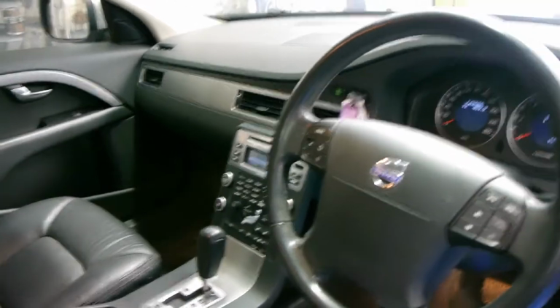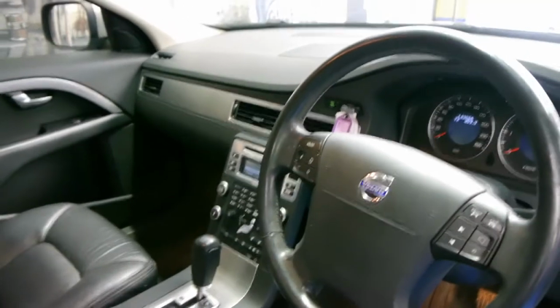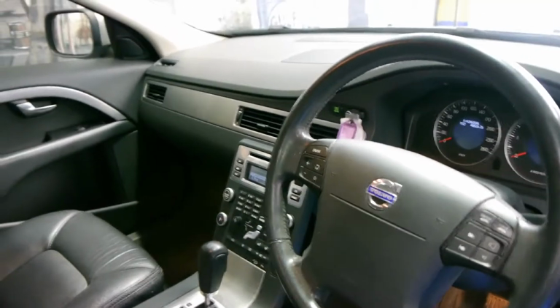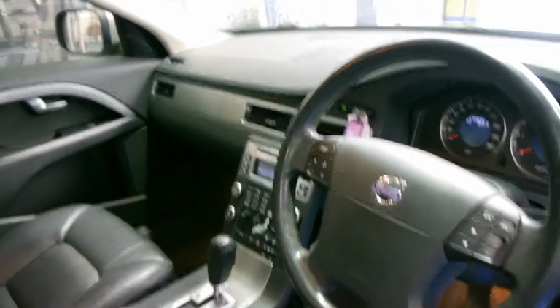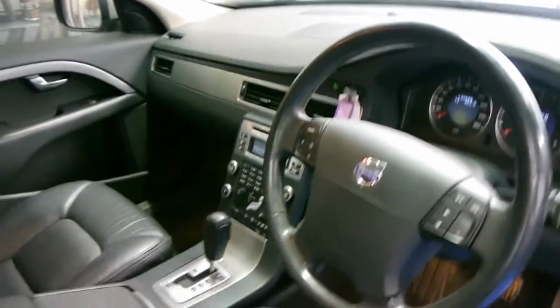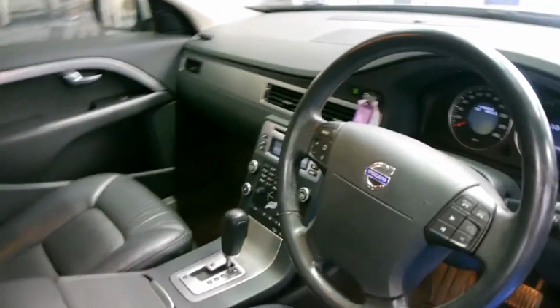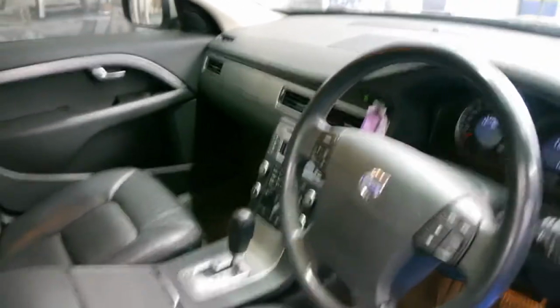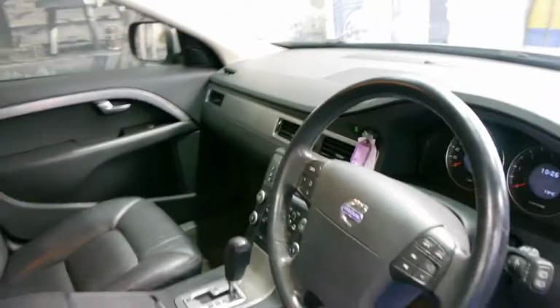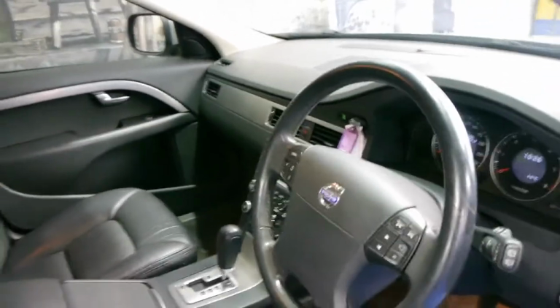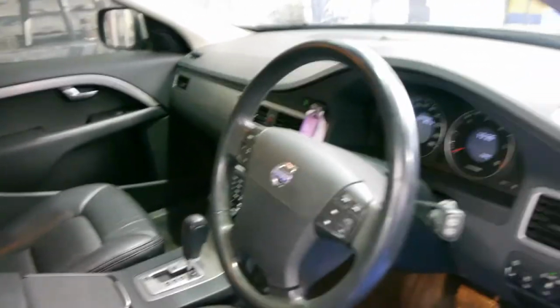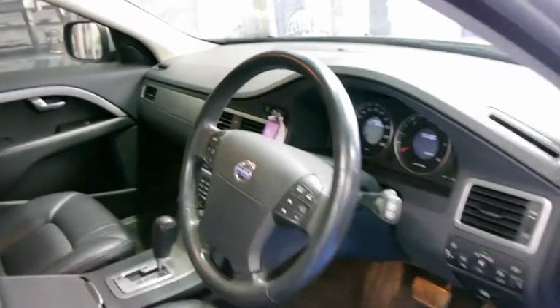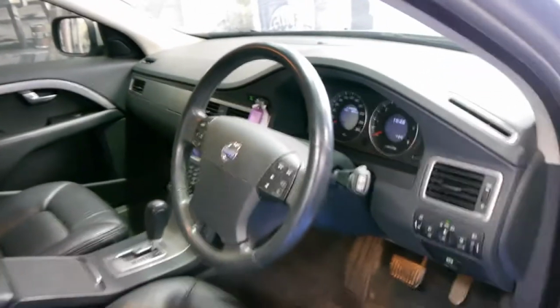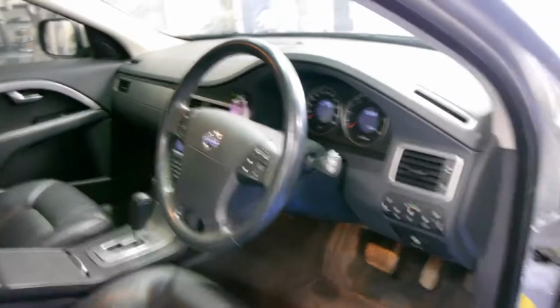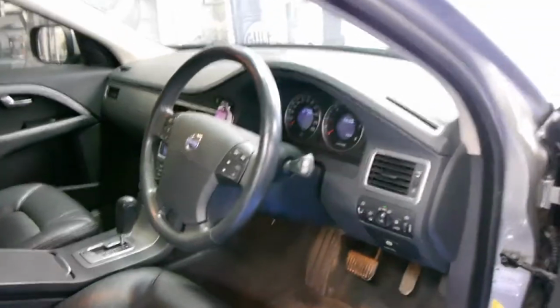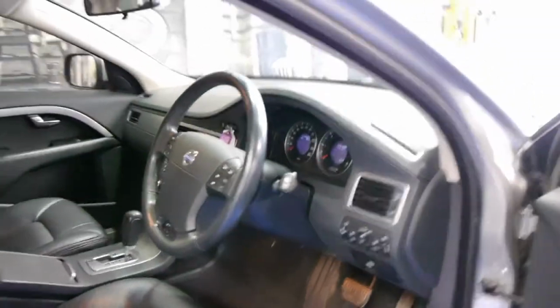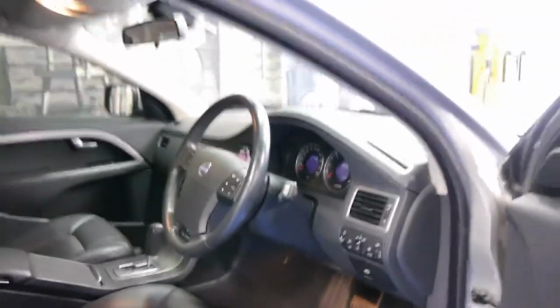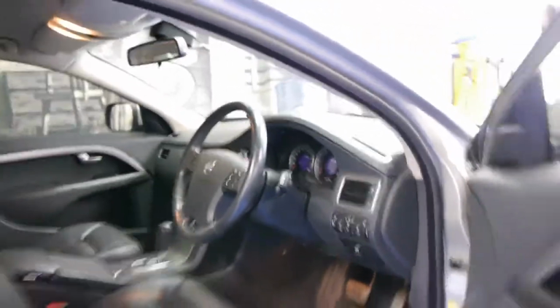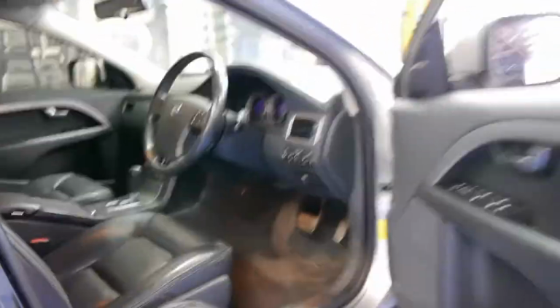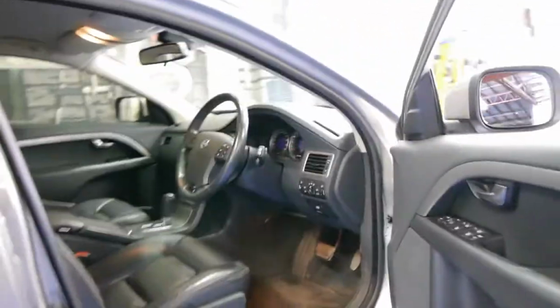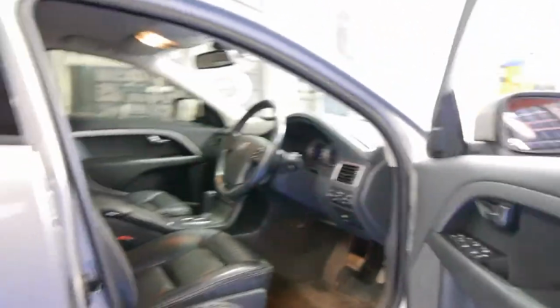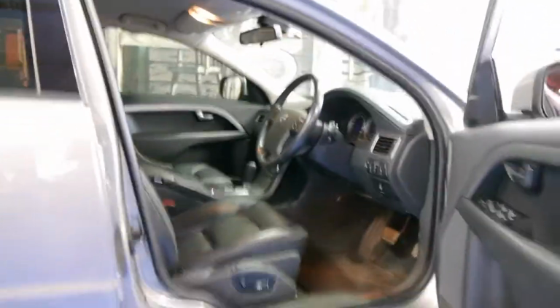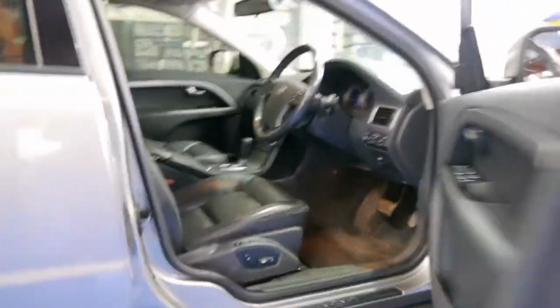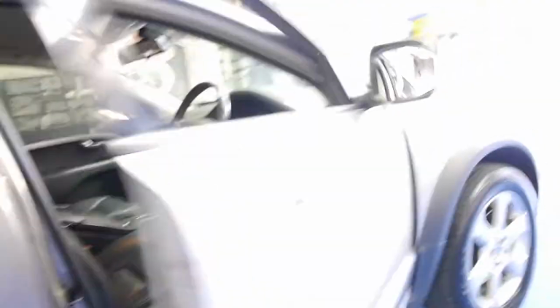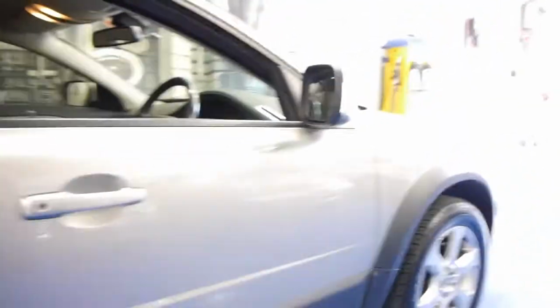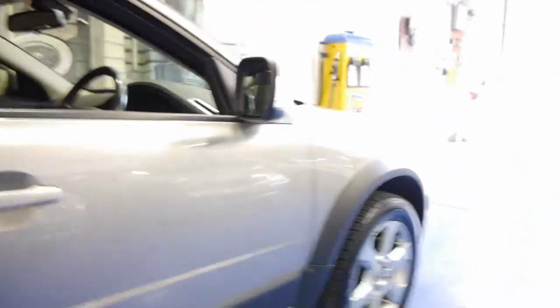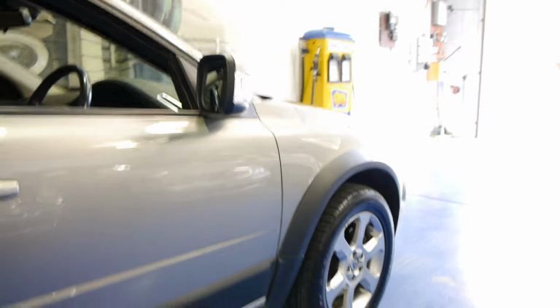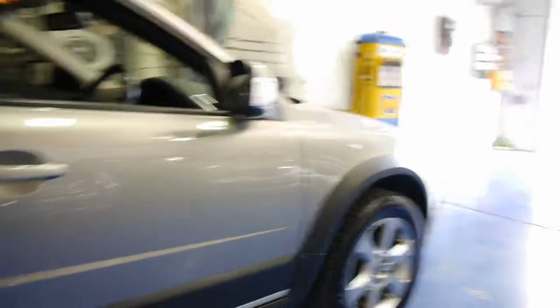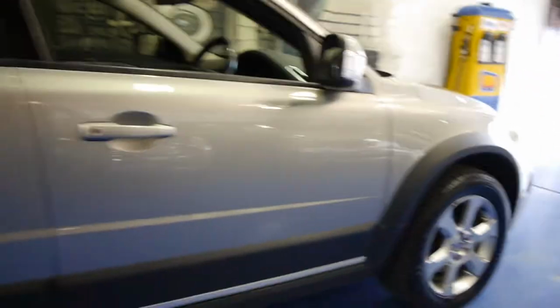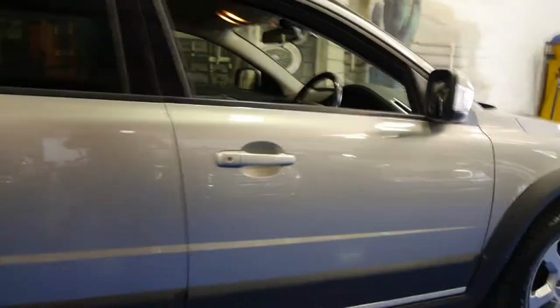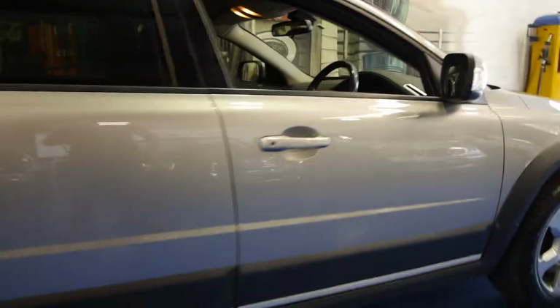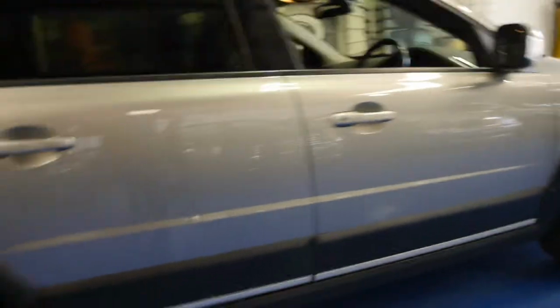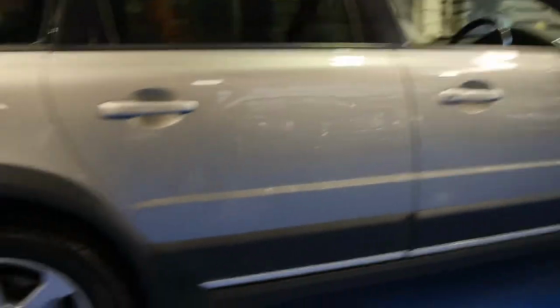Being an XC70, it is four-wheel drive and it looks like it's got hill descent control. It's got an electric handbrake. I mean, it is a 2008 model Volvo — these were very expensive when they were new.